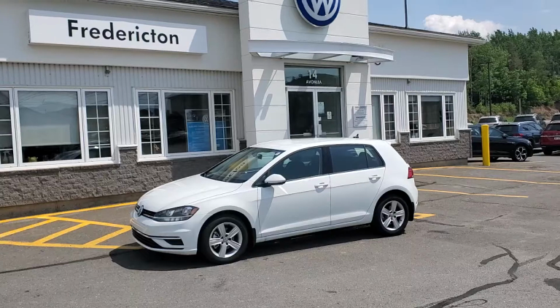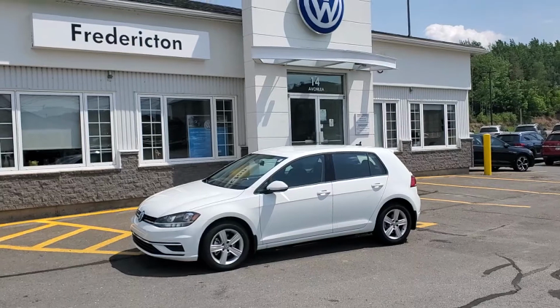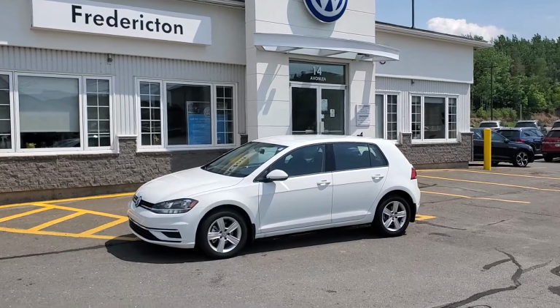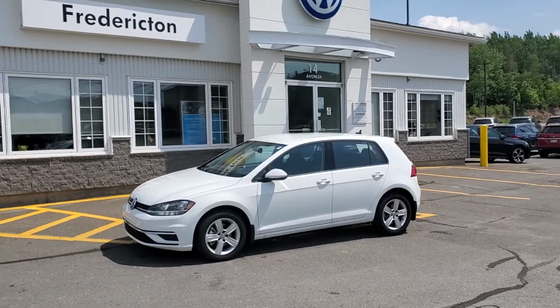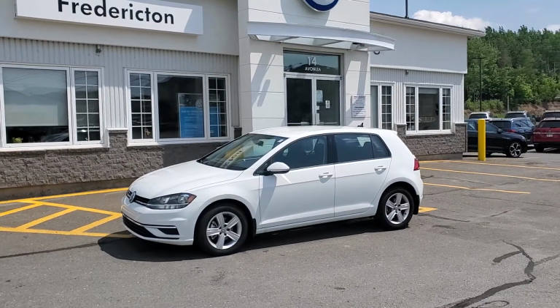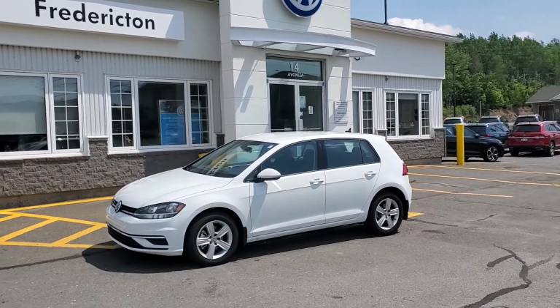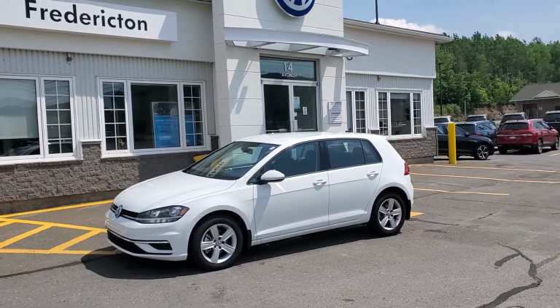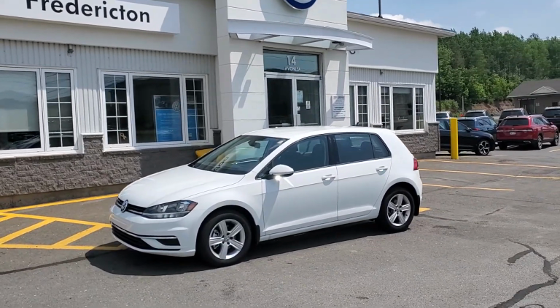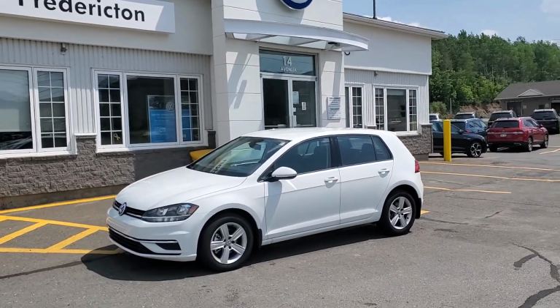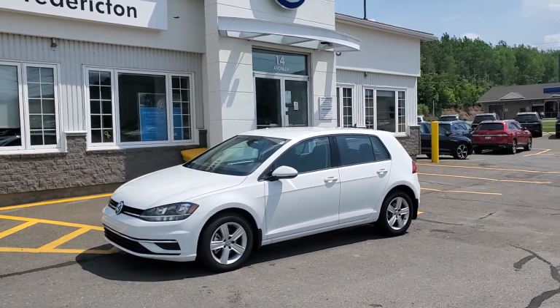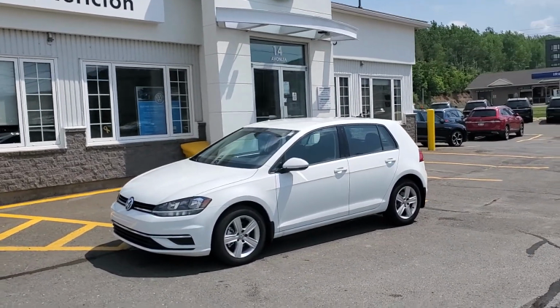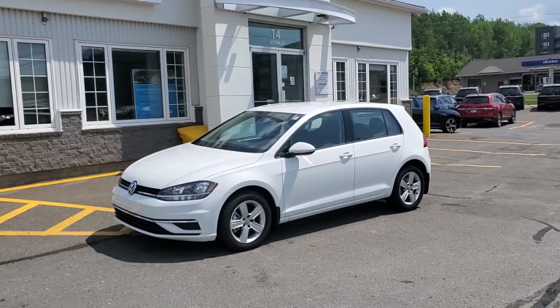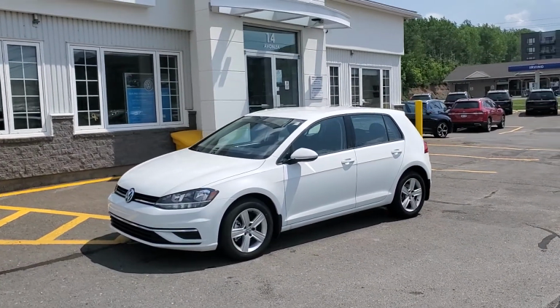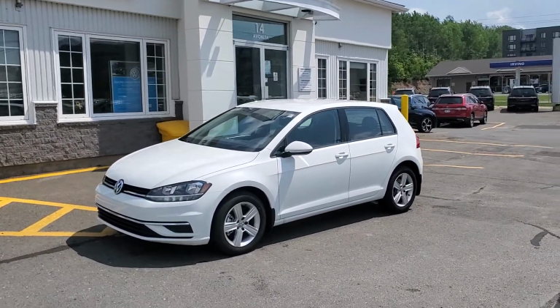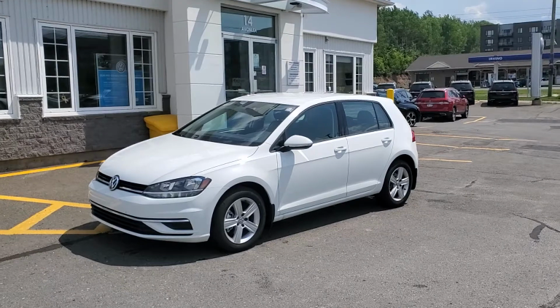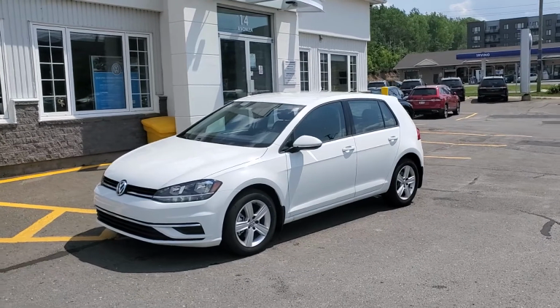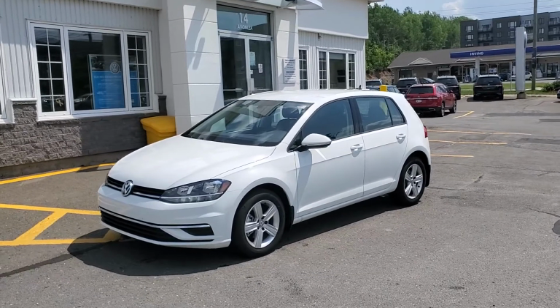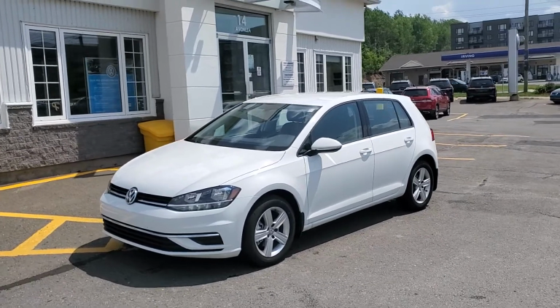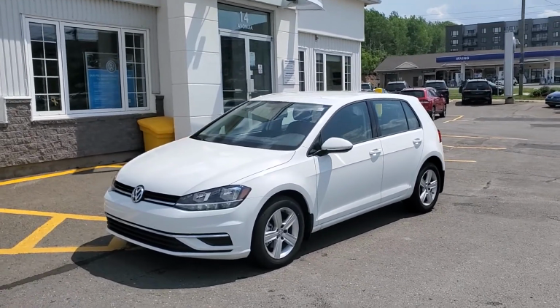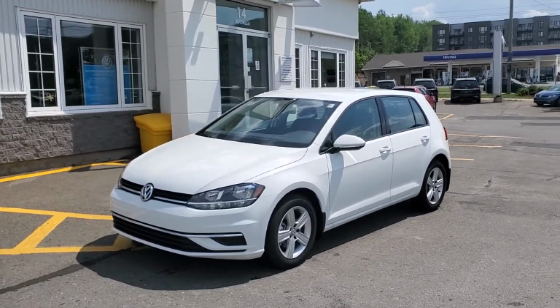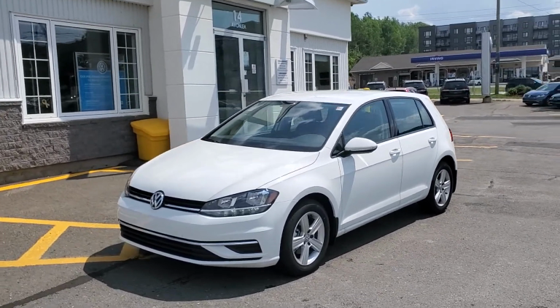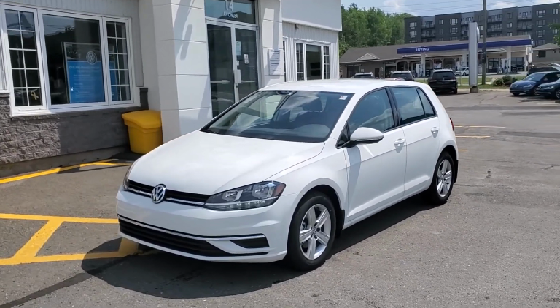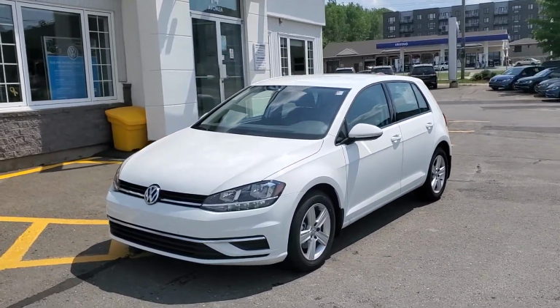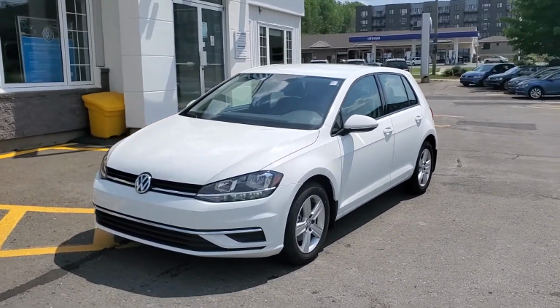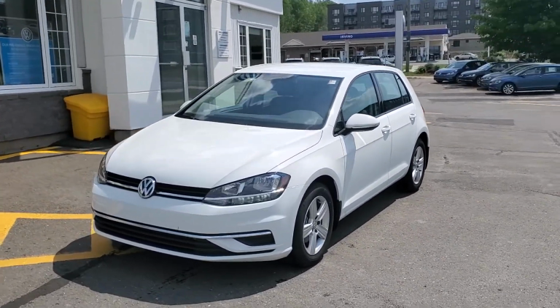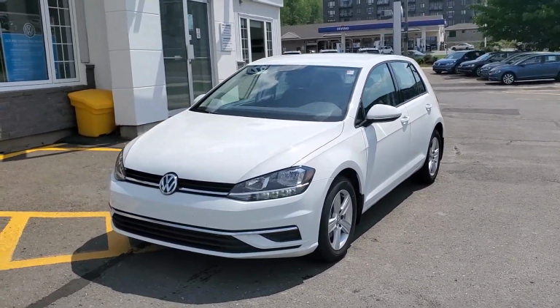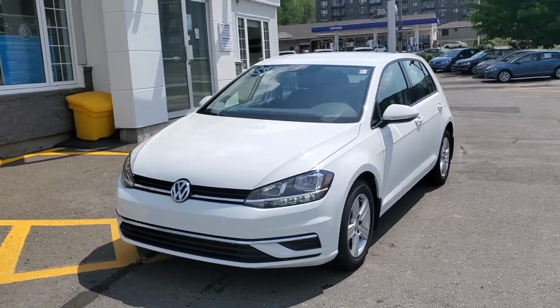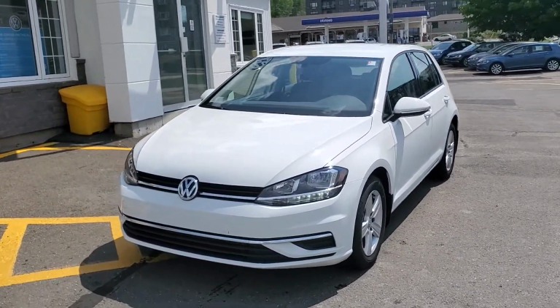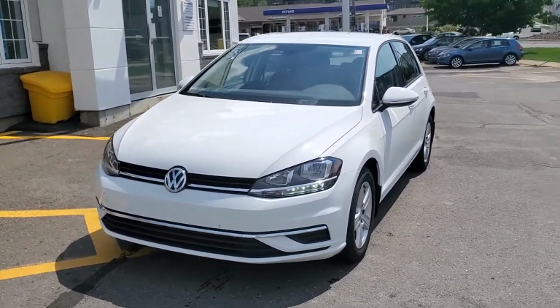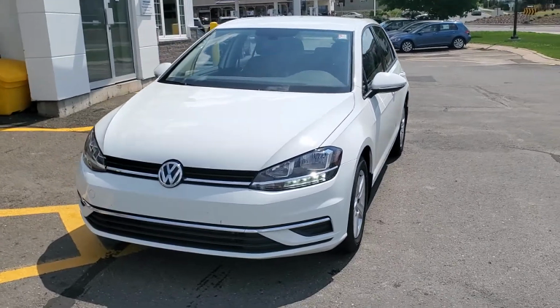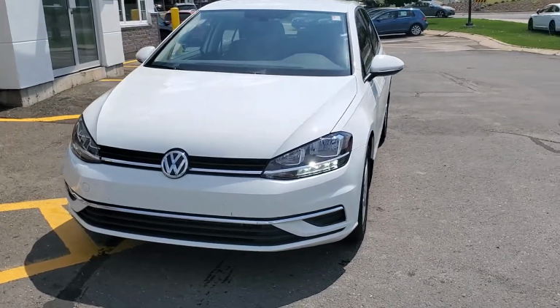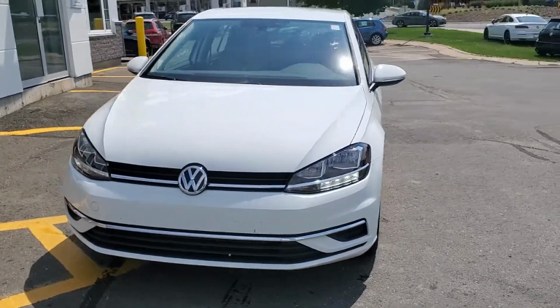Hey there everyone, thanks for checking out this fuel-efficient little Golf. It's a 2021 Volkswagen Golf, Comfortline, automatic transmission, 1.4 litre turbo in pure white with Titan black interior.